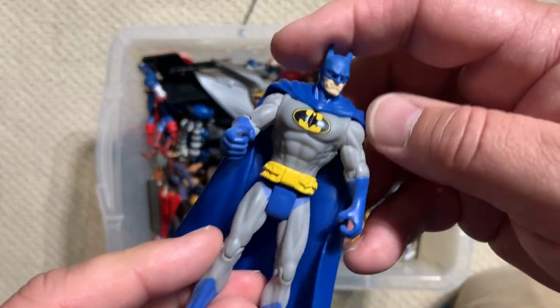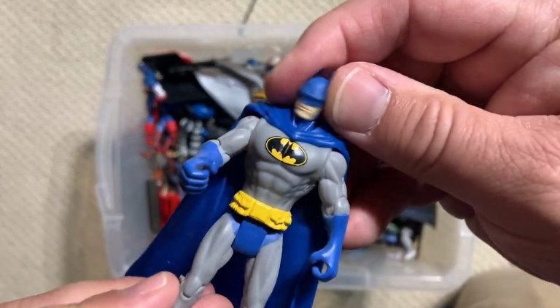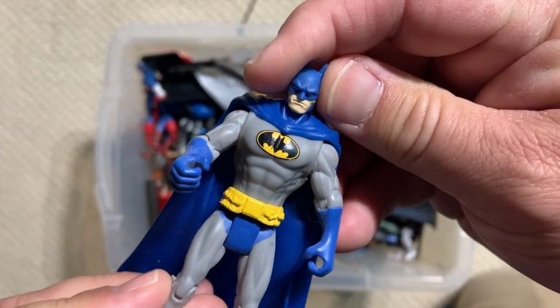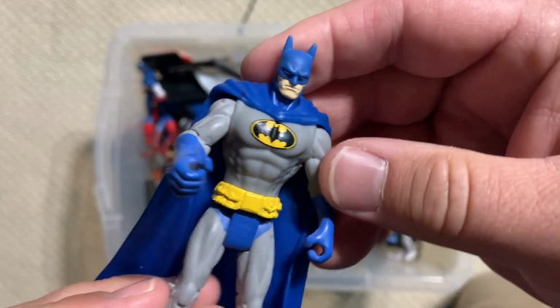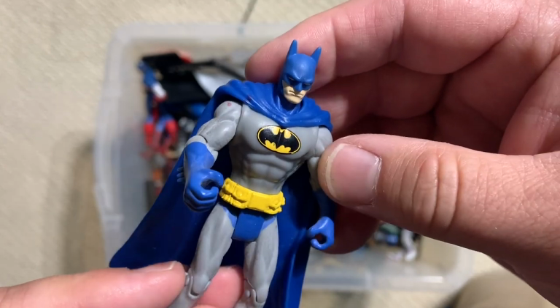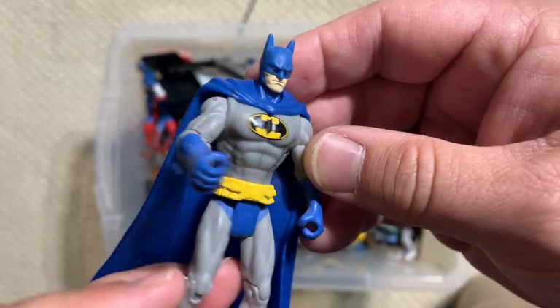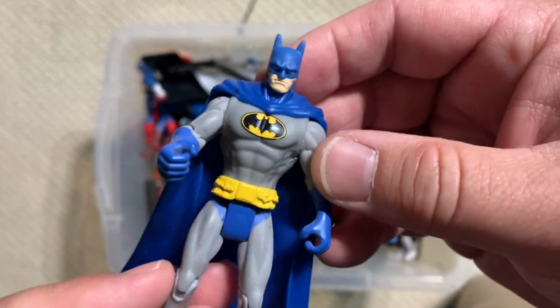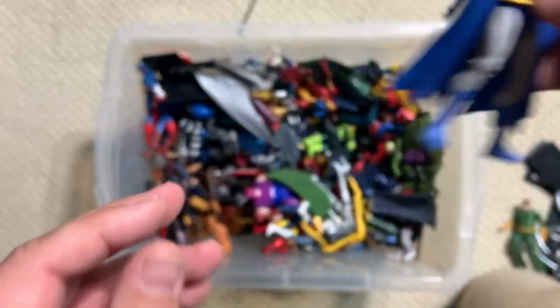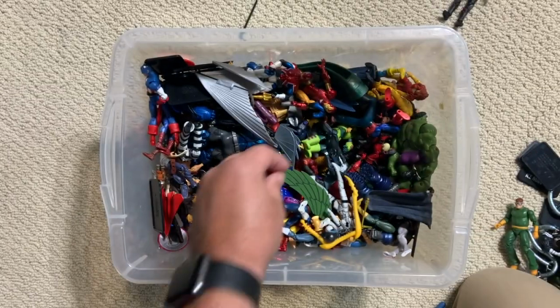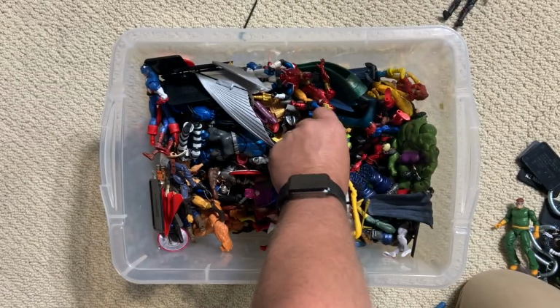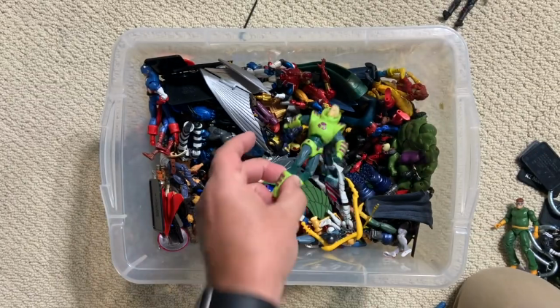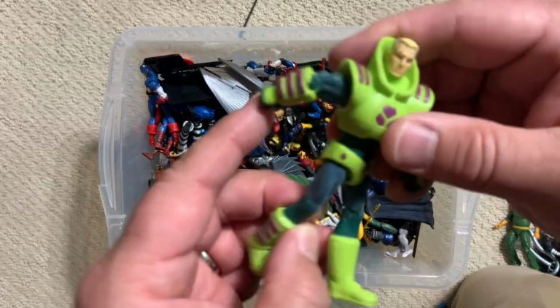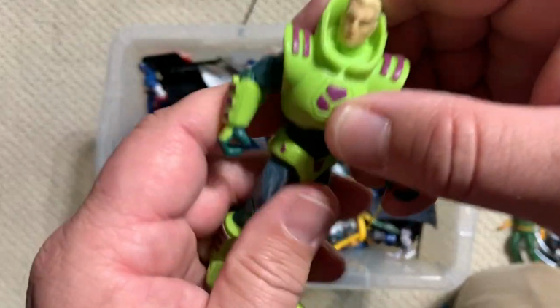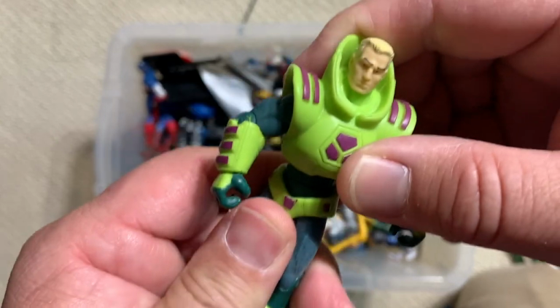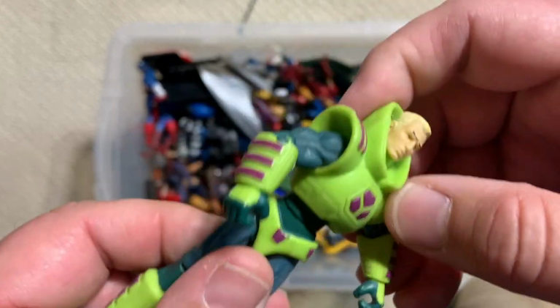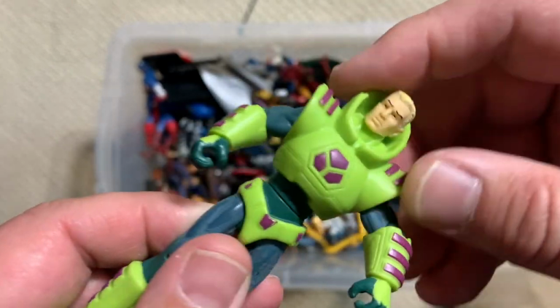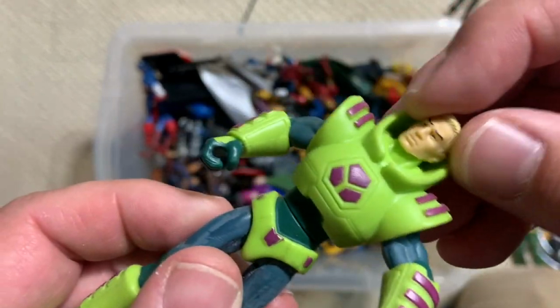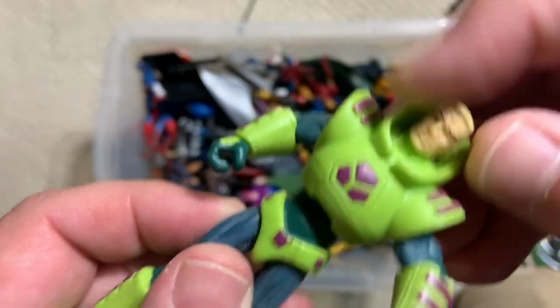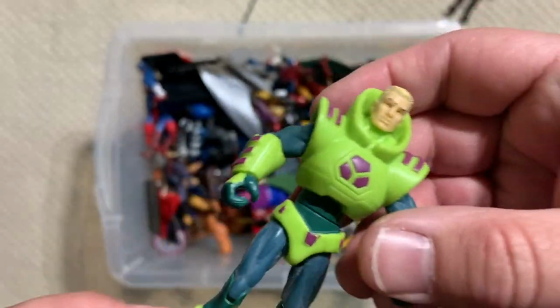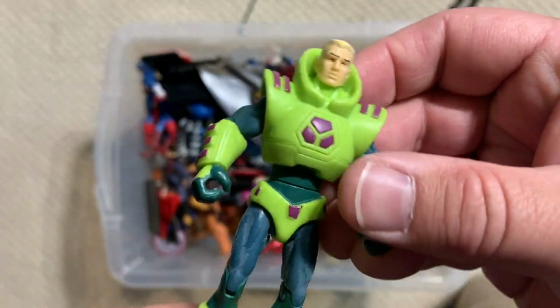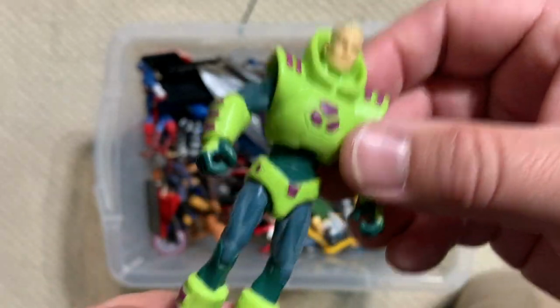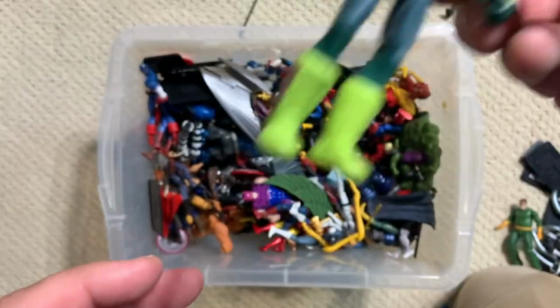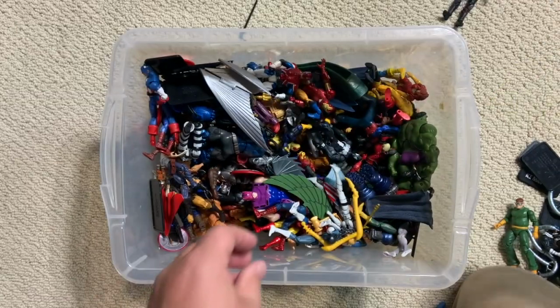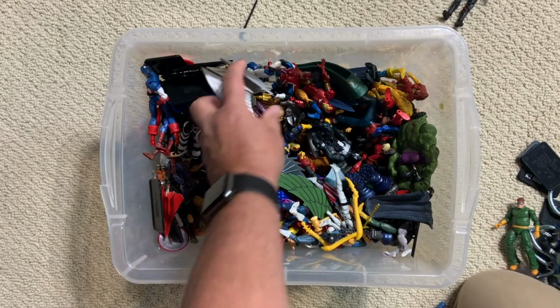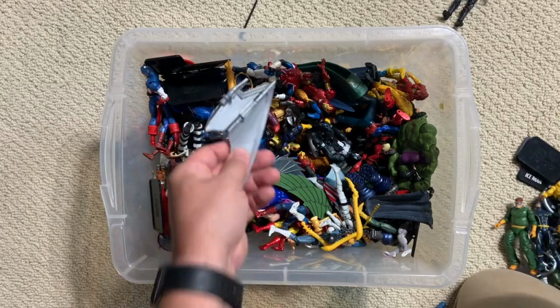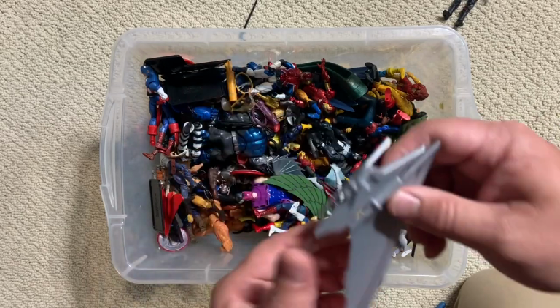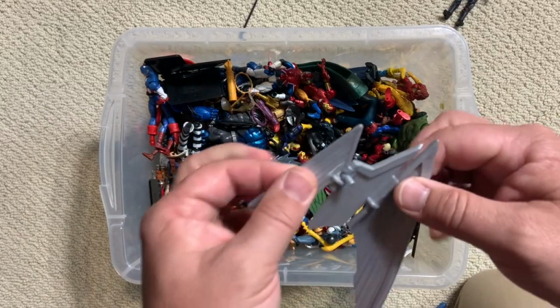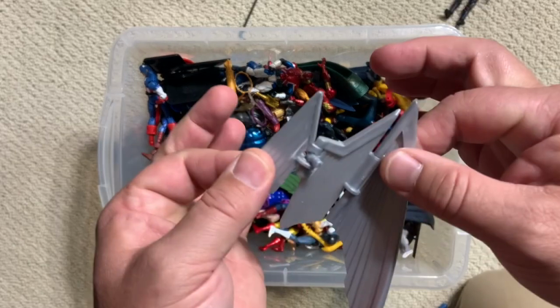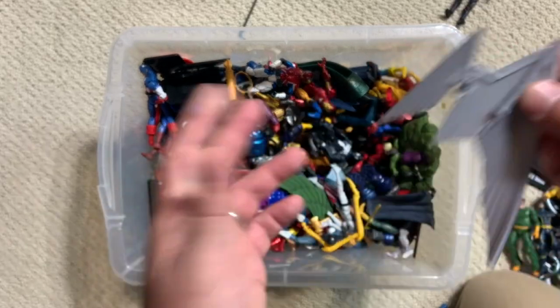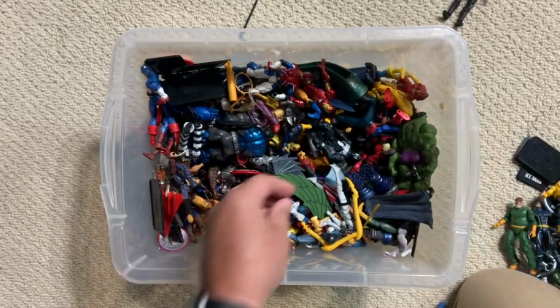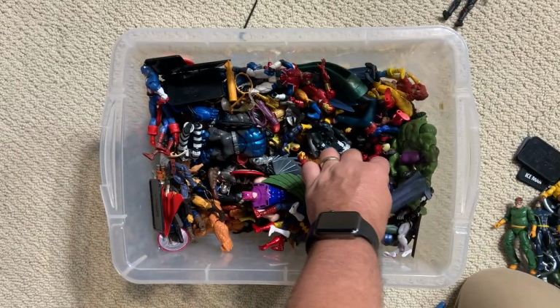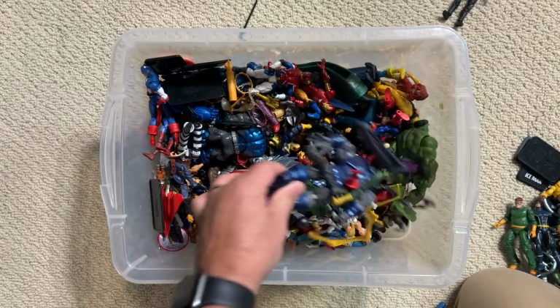Kind of cool. And then this is actually not Lex Luthor — they had like a multi-pack that came with Lex and then some Luthor soldiers of some kind. This is obviously Archangel's wings, but we just haven't found him yet.